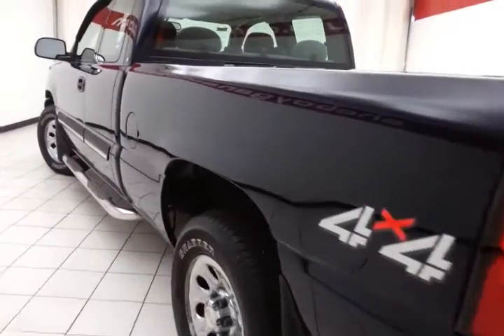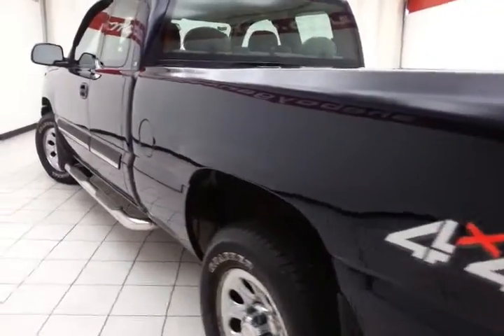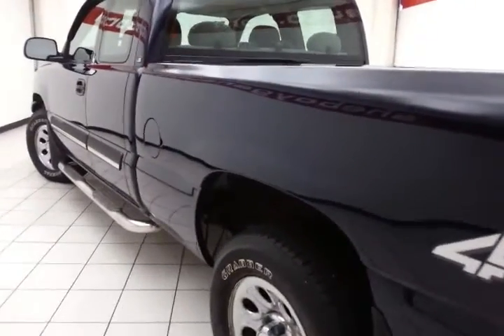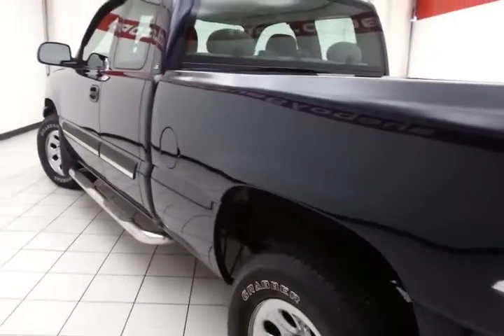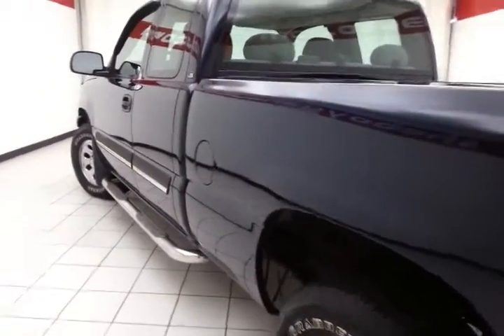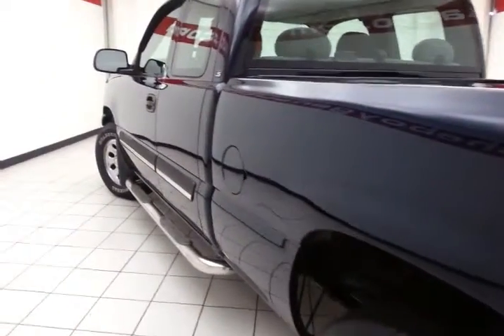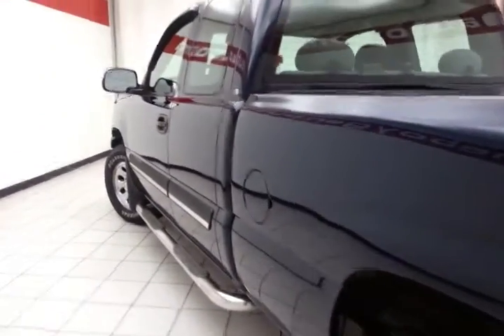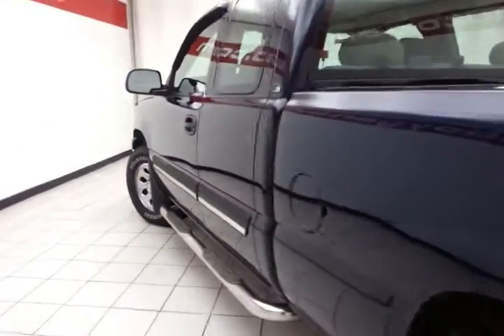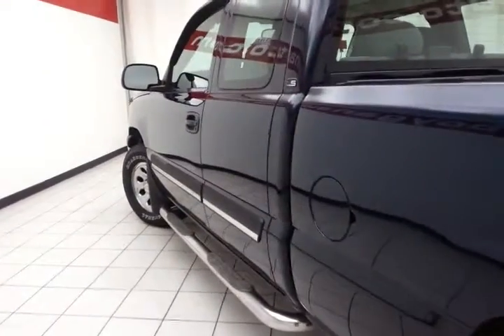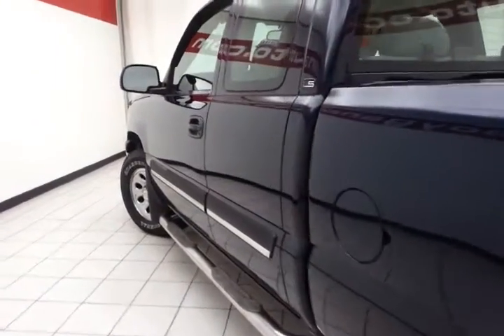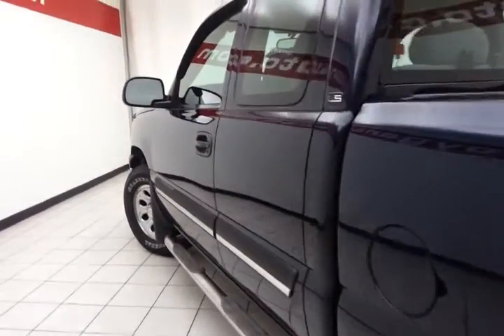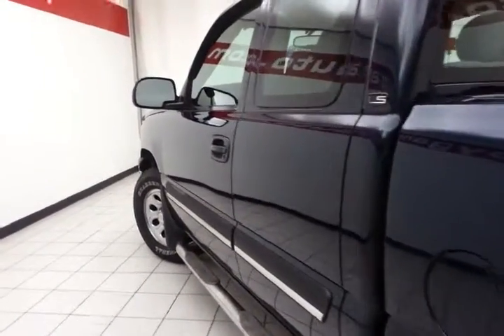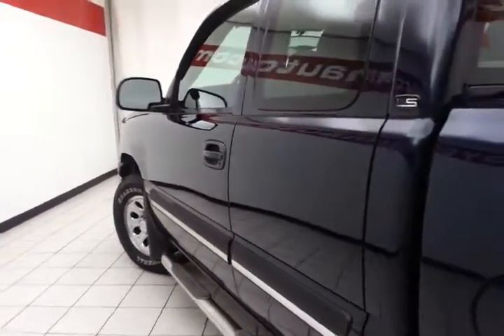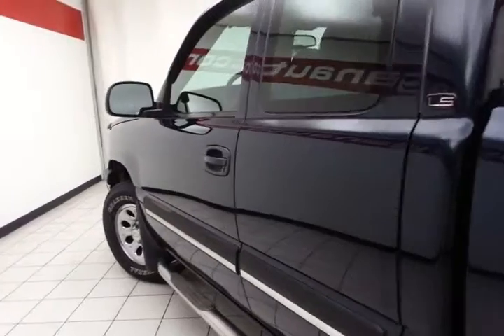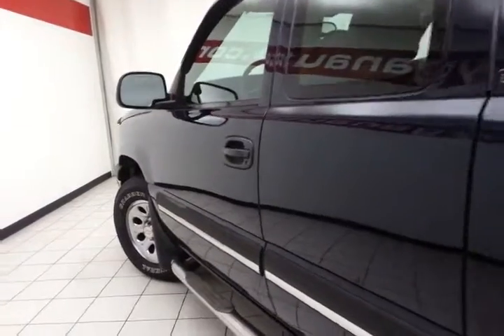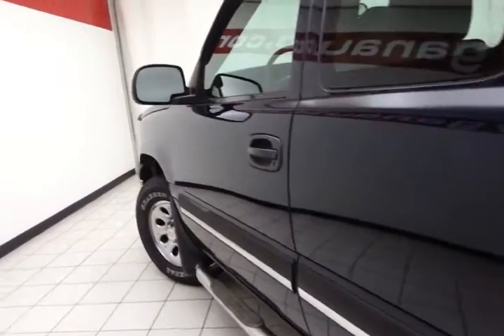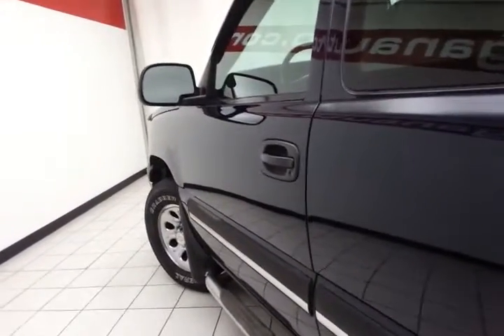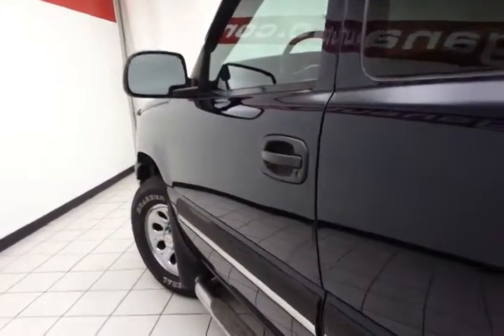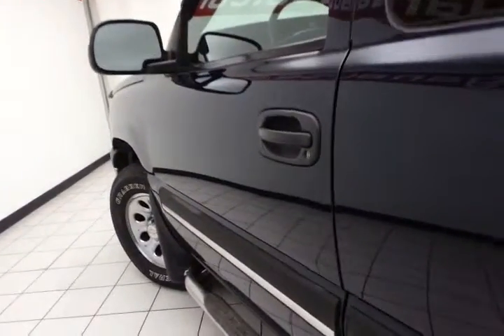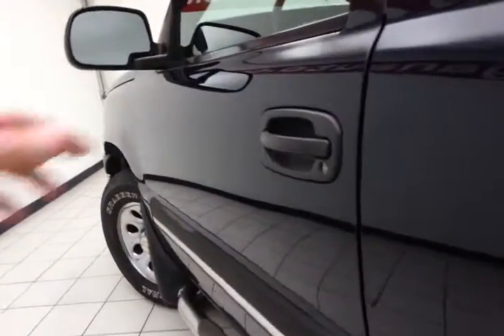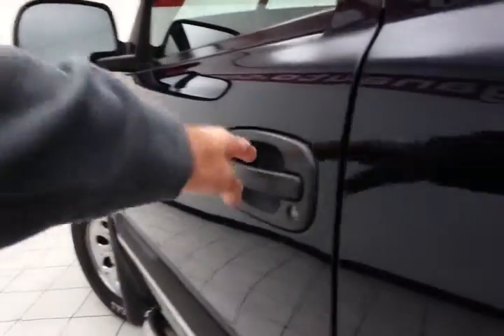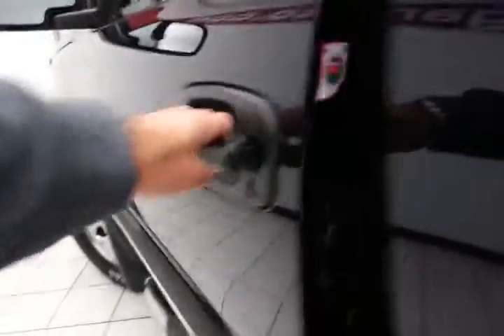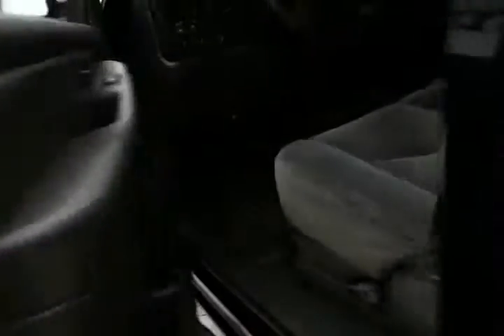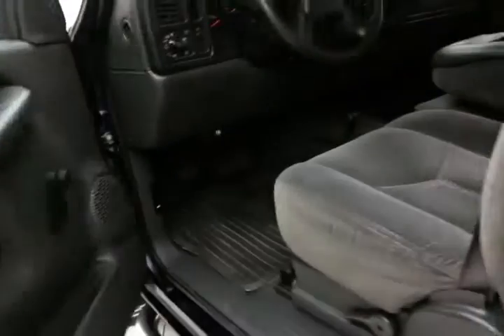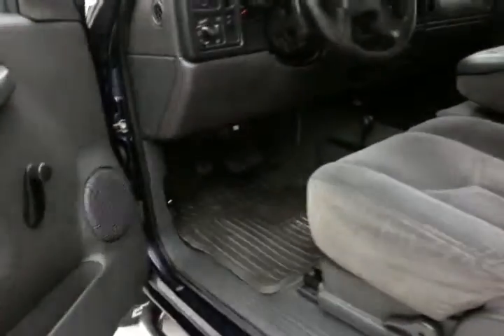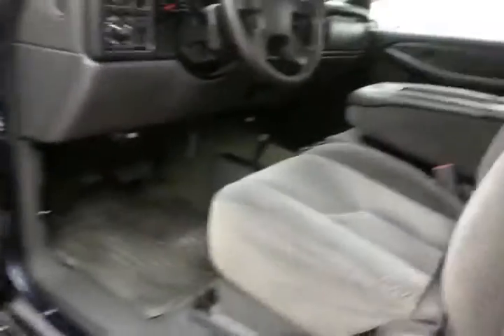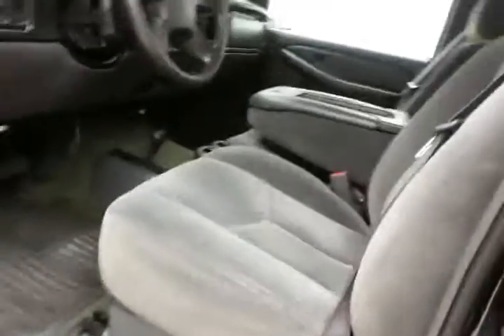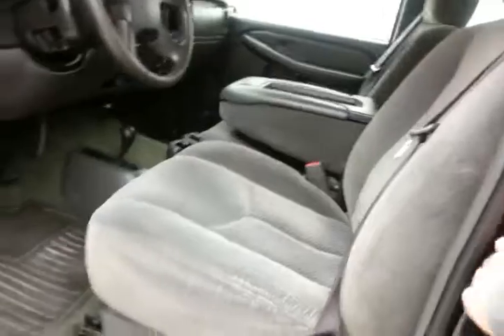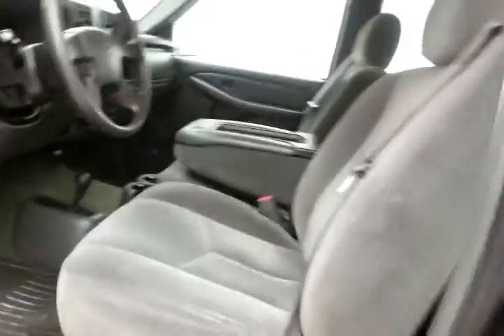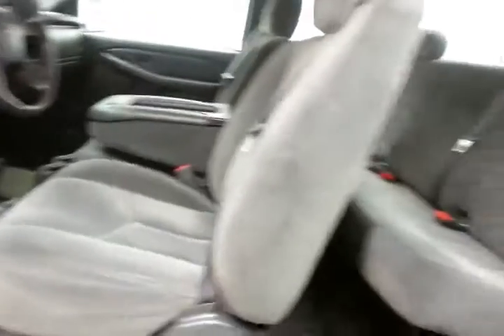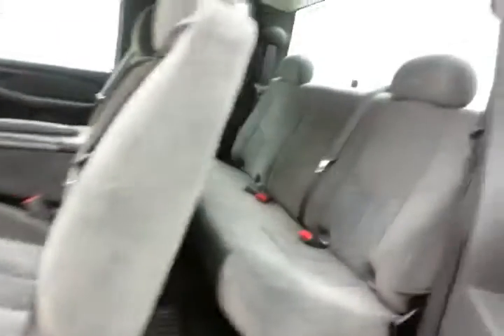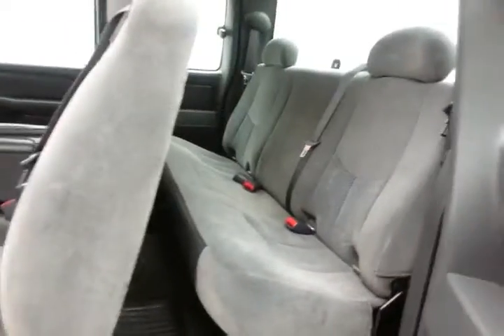As you can see, very clean for a 2007 — obviously been very well taken care of. Rear cab doors on both sides of the truck.